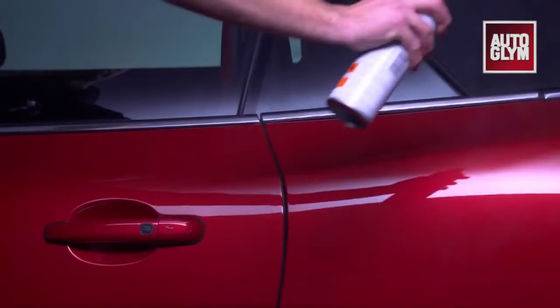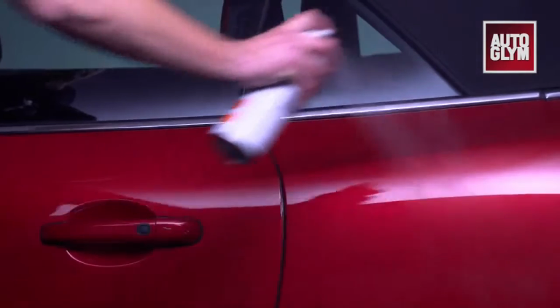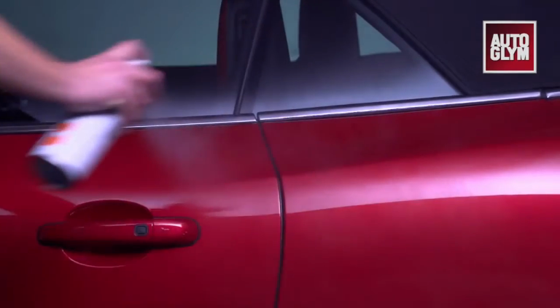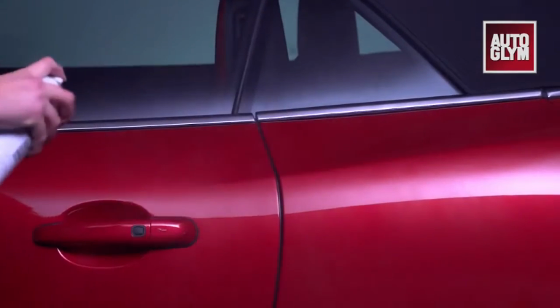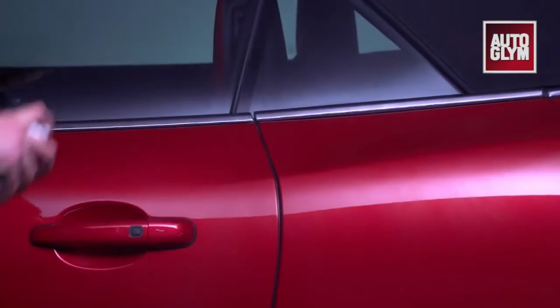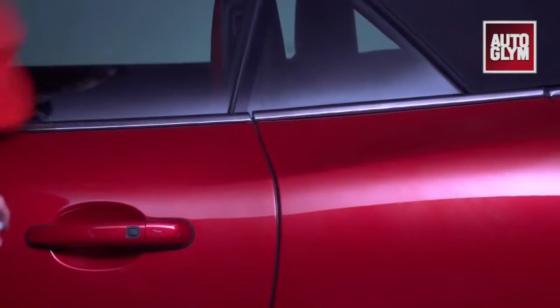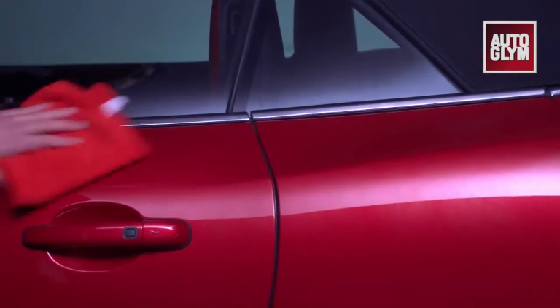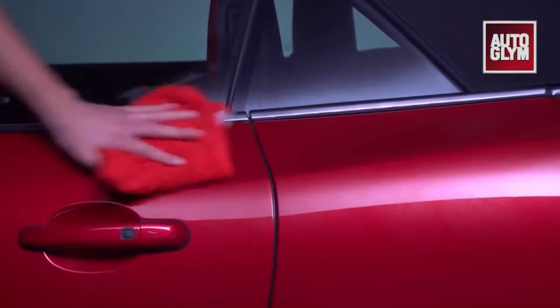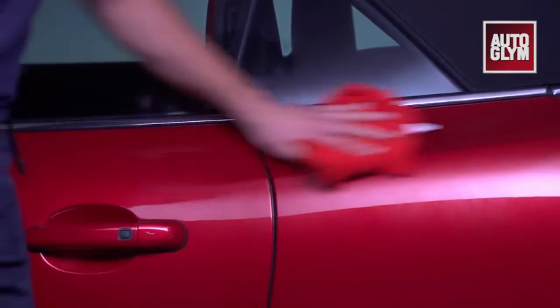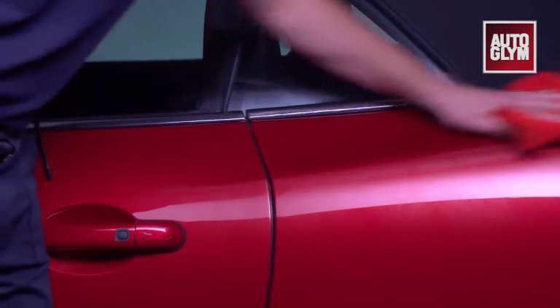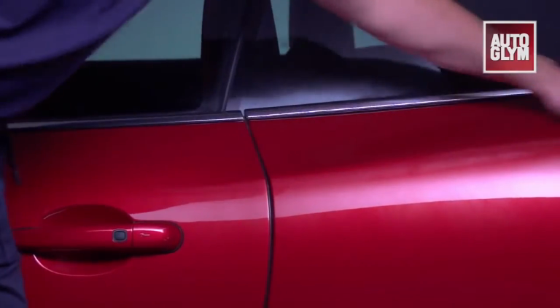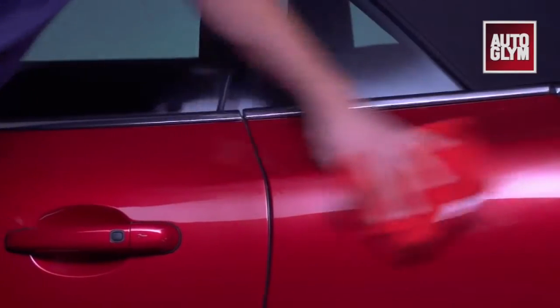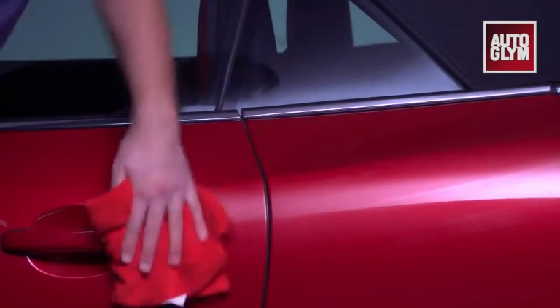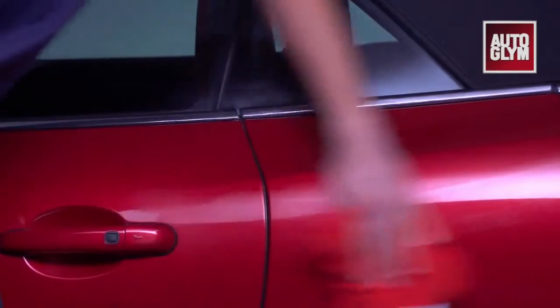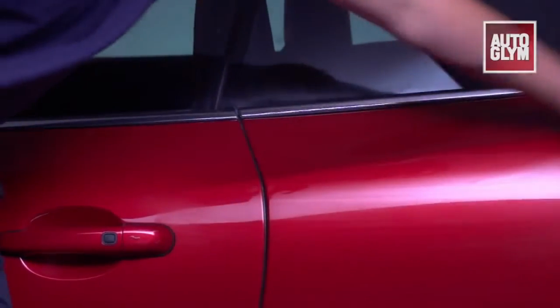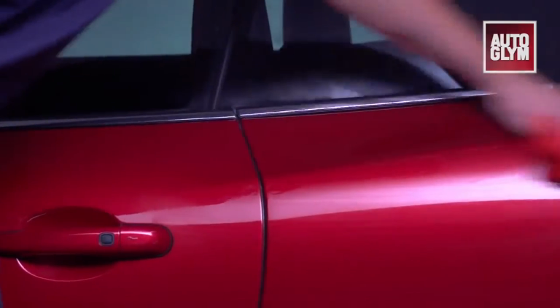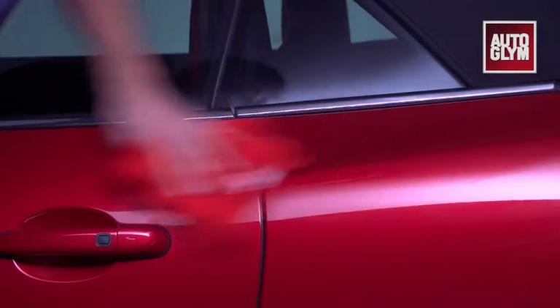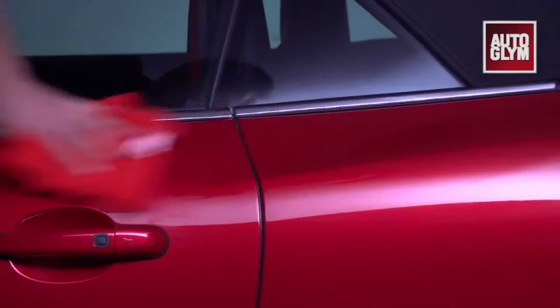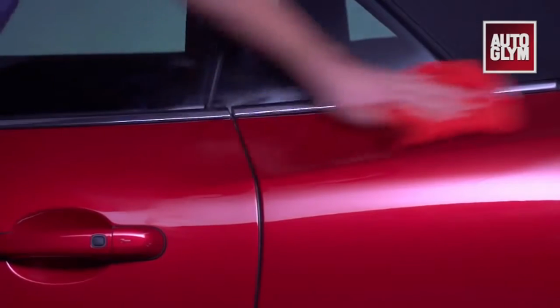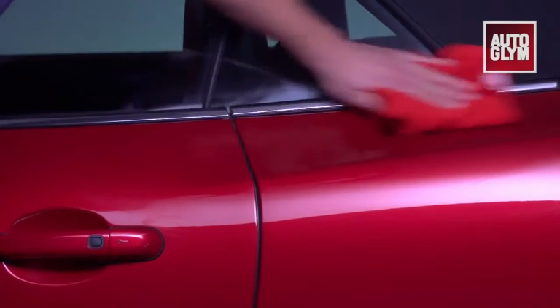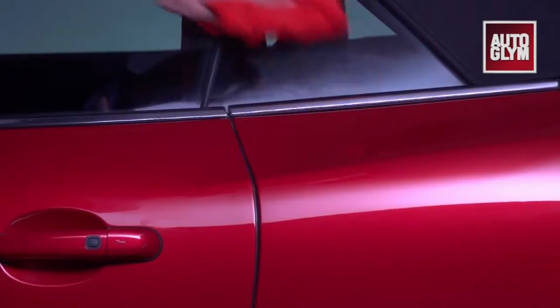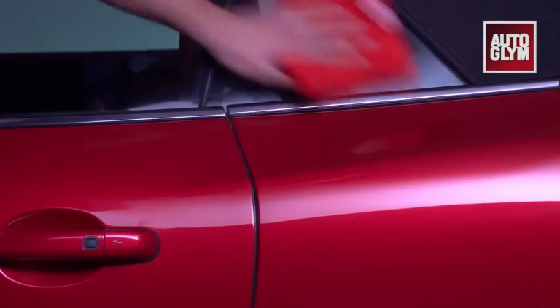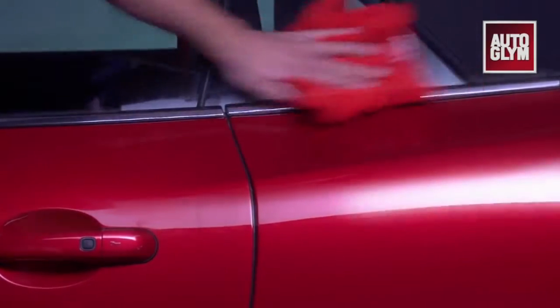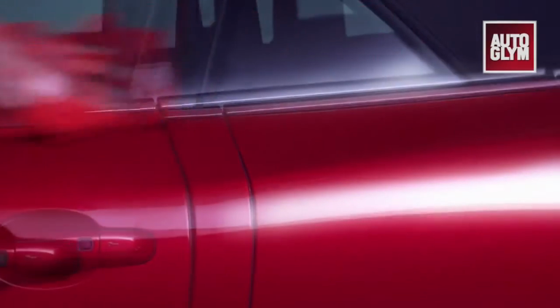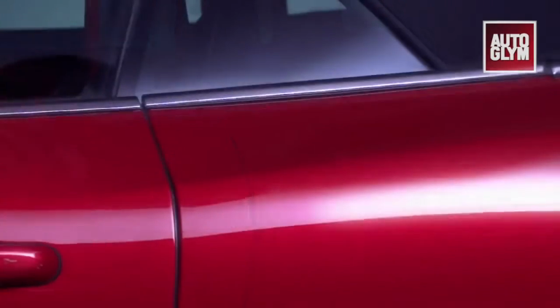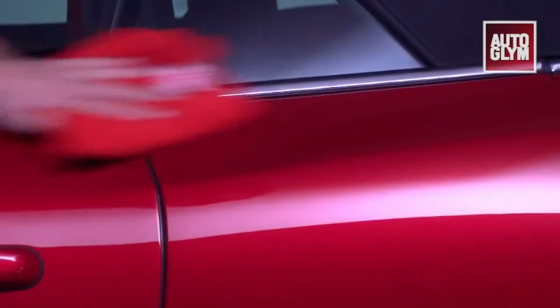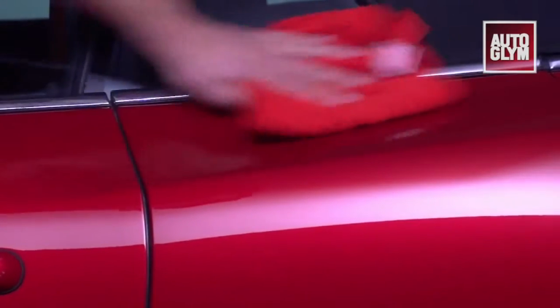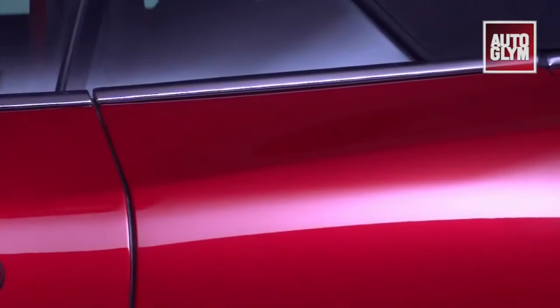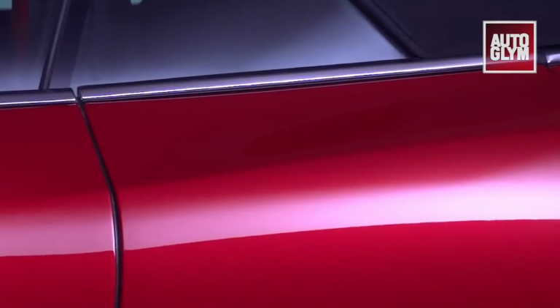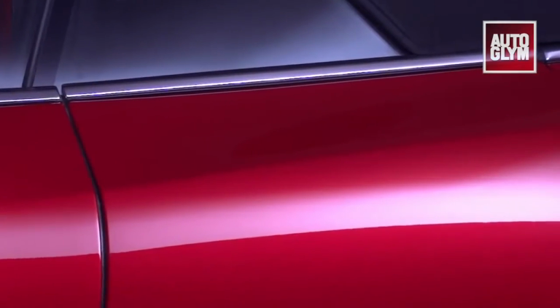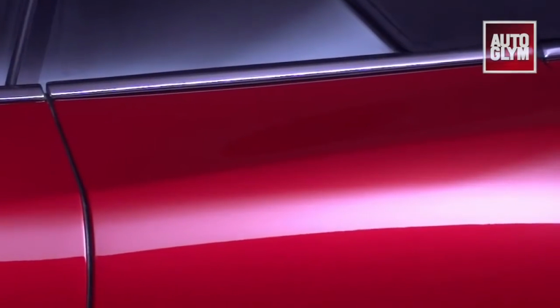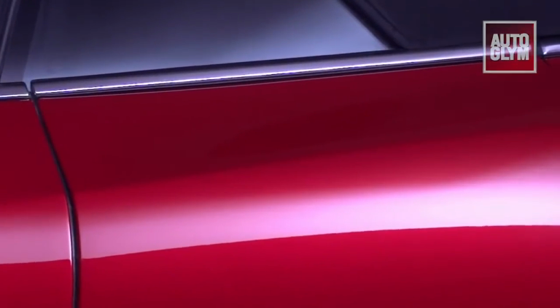Apply a light coating to the surface and buff to a shine with a high-tech finishing cloth. Instant Show Shine is the perfect solution to those little surface imperfections that can ruin an otherwise perfect car.